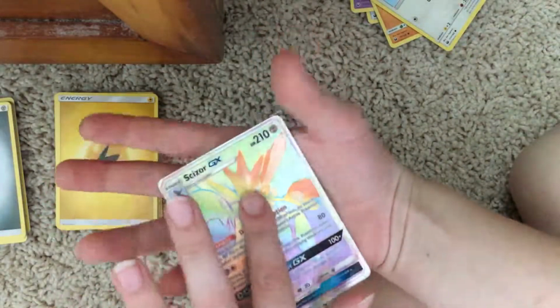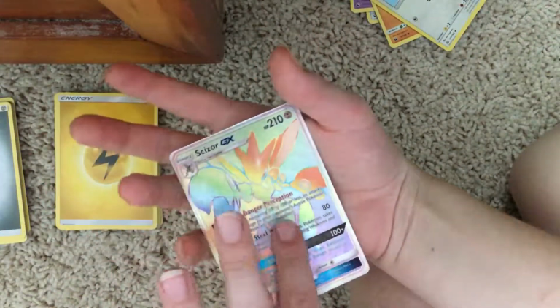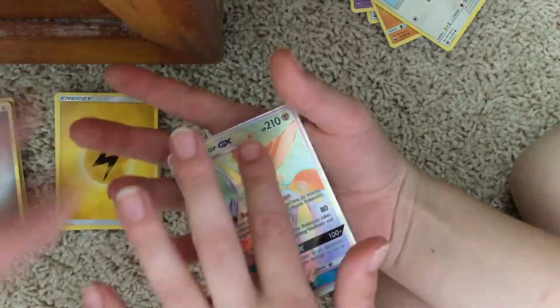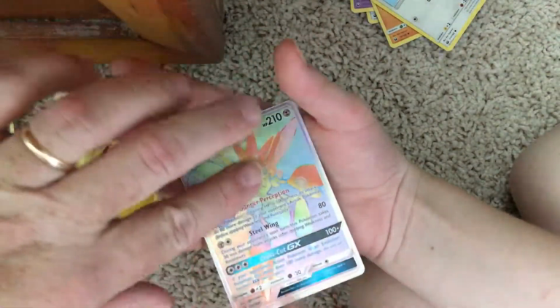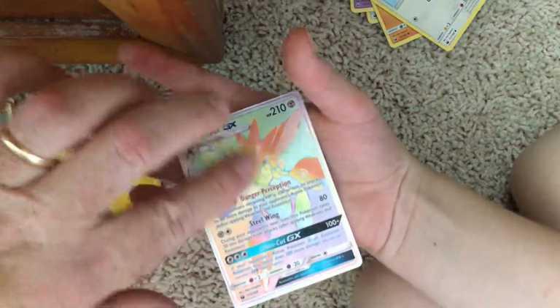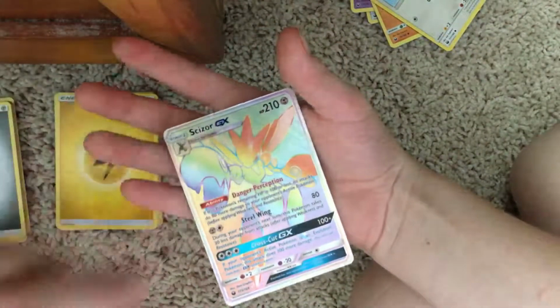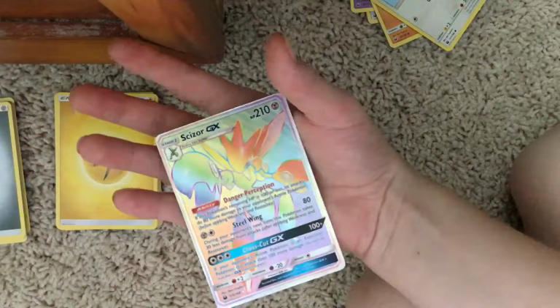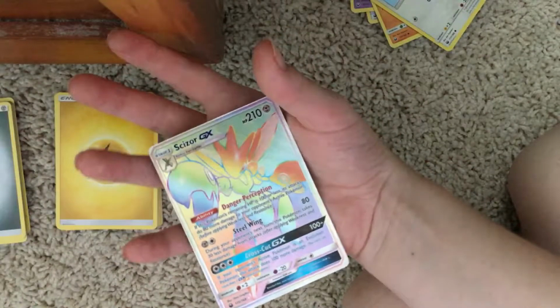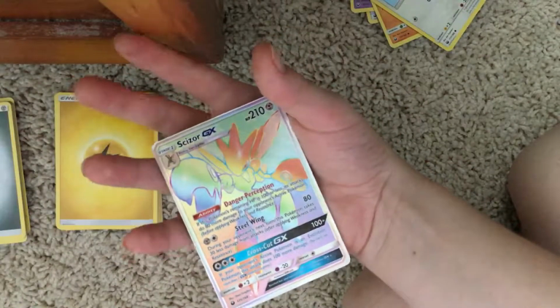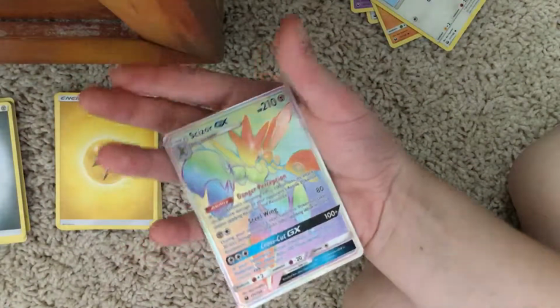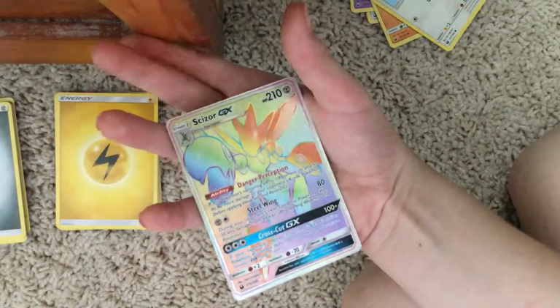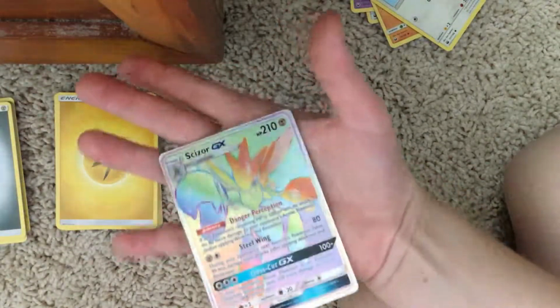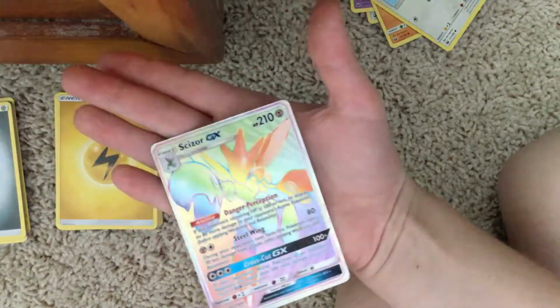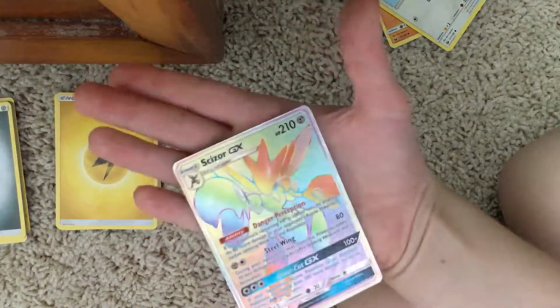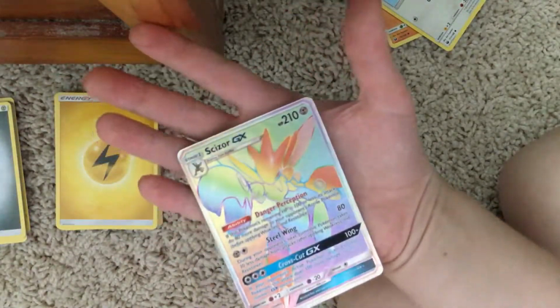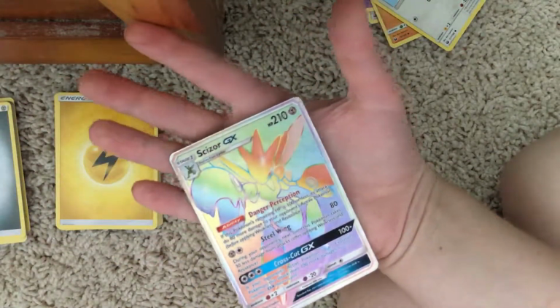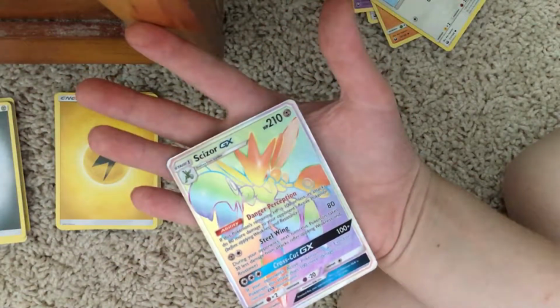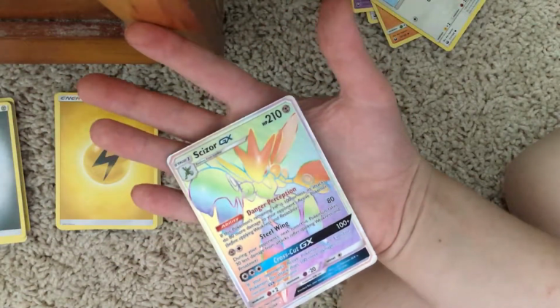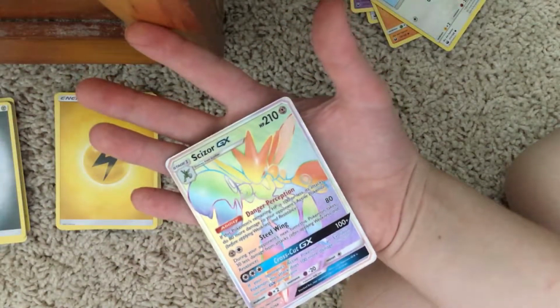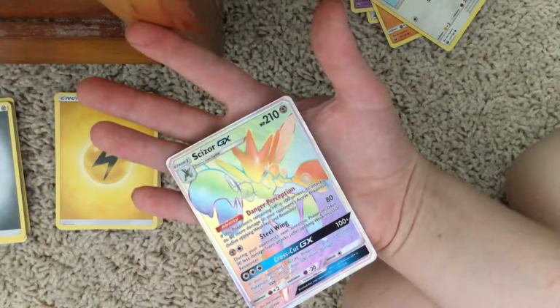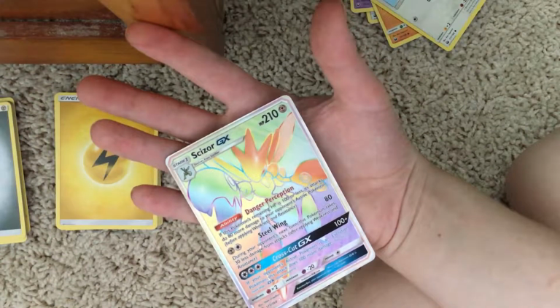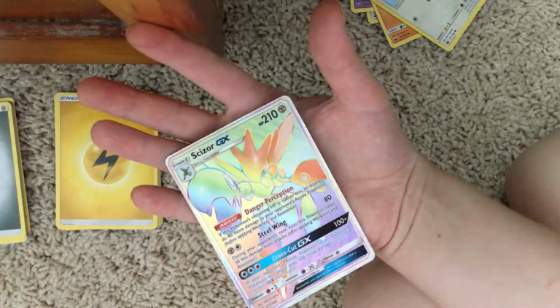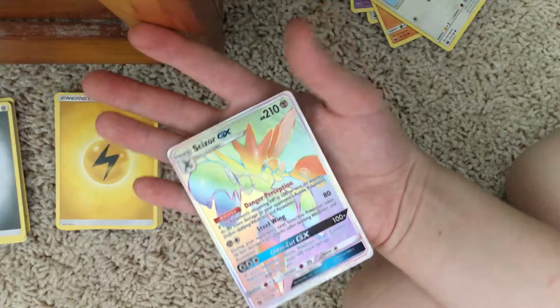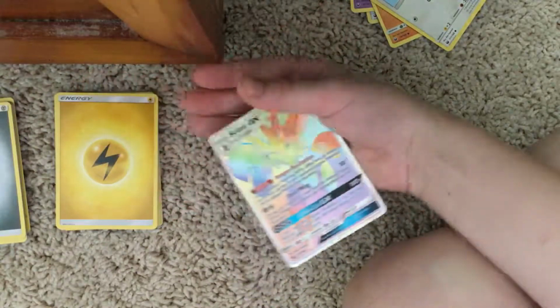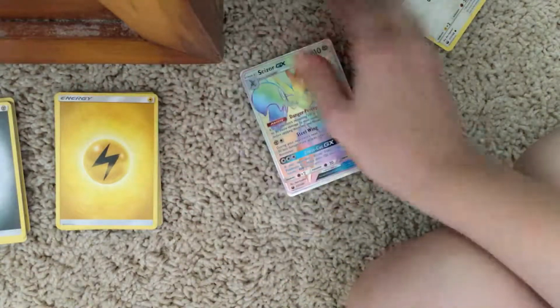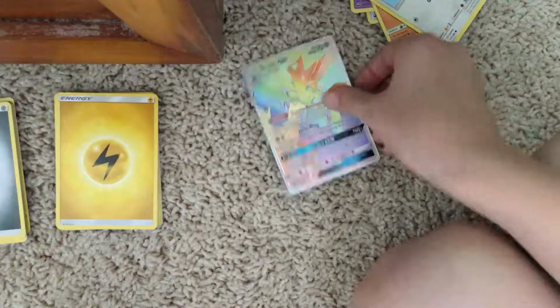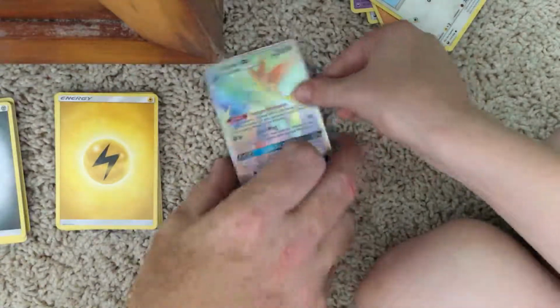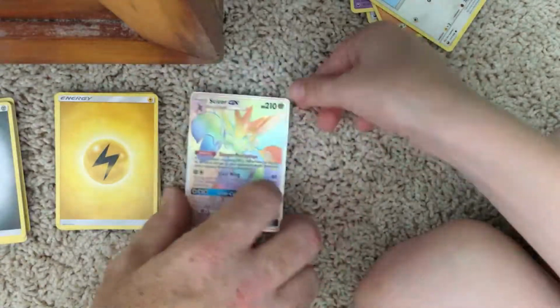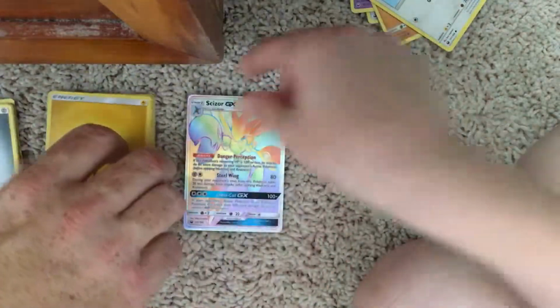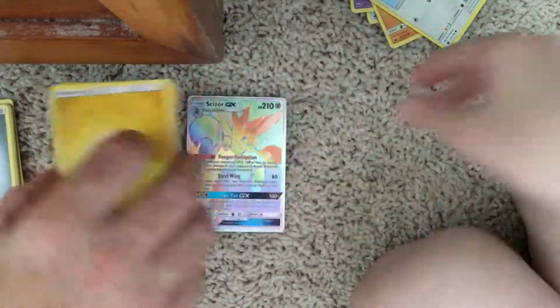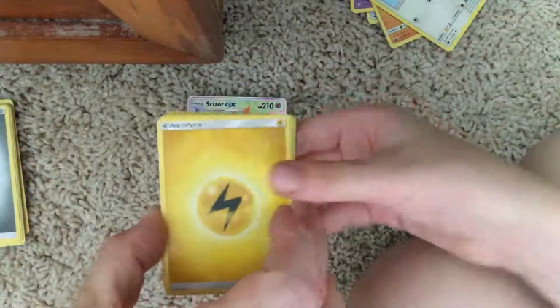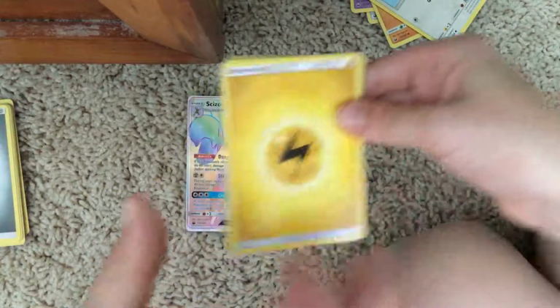Is that one of those ones that you can feel? Yeah, it's a feel-for-real card and it's a rainbow. How do you say that? Scizor? Scizor. Okay, cool. Alright, so that's awesome. I'm just gonna set that there. Let's go to the next pack.